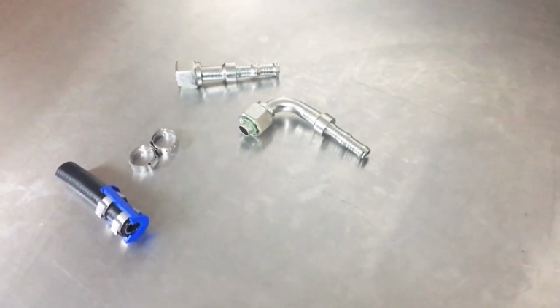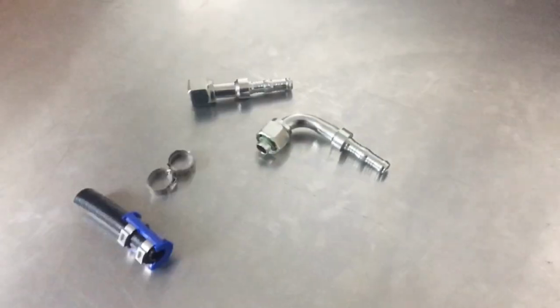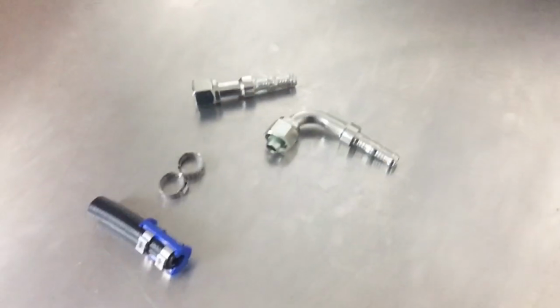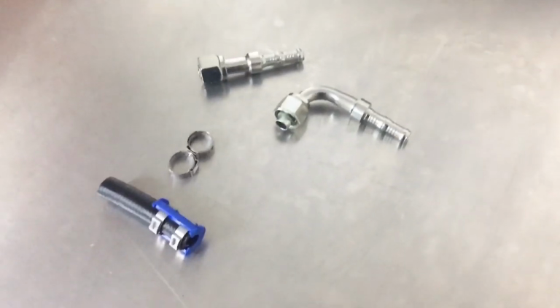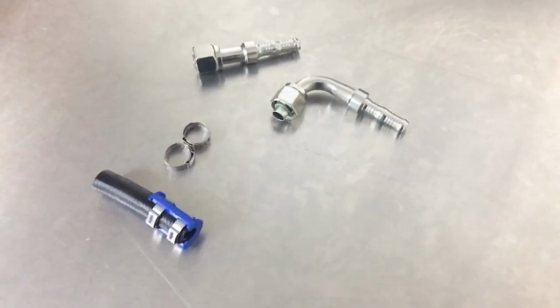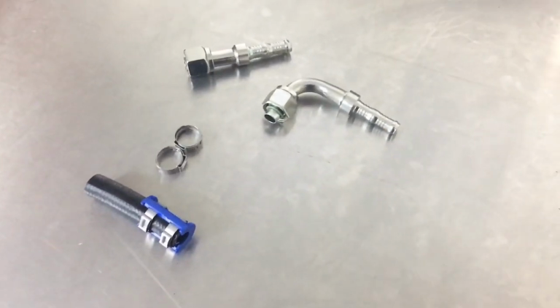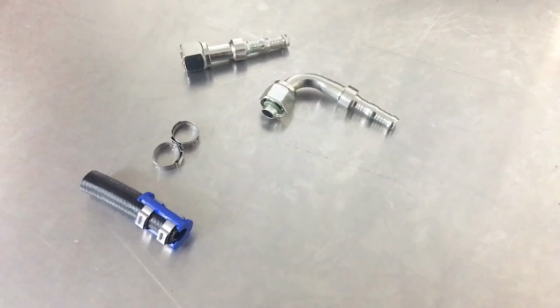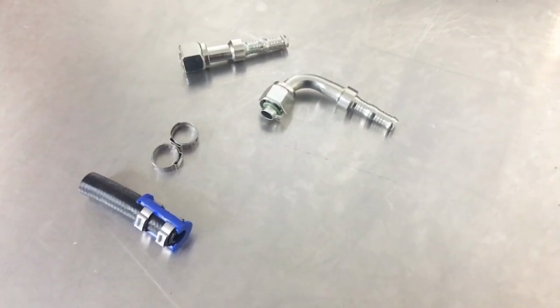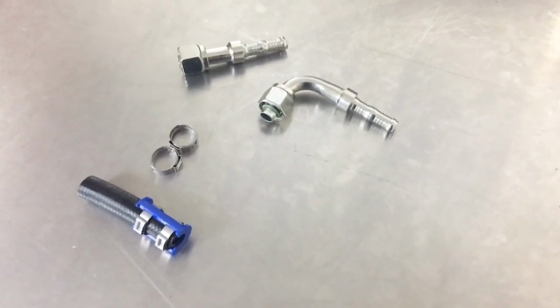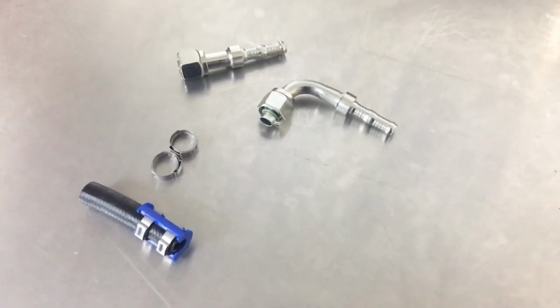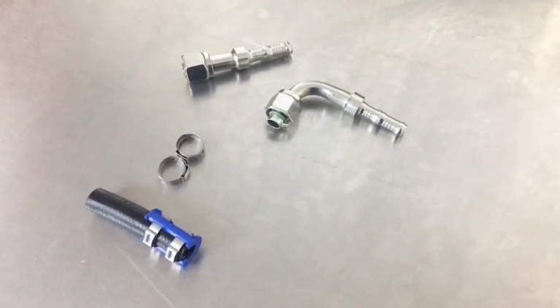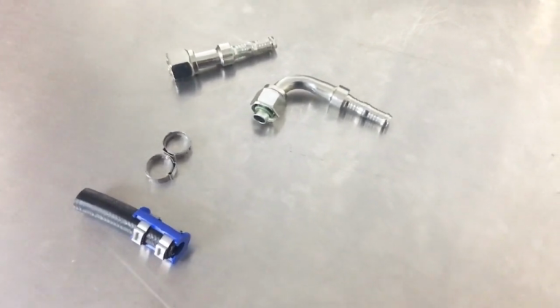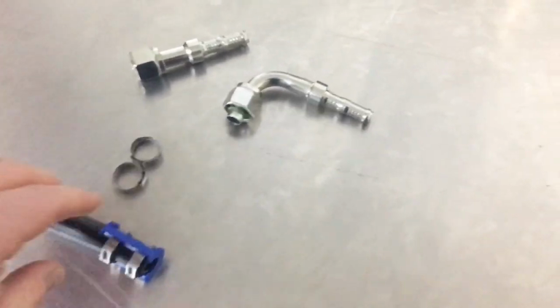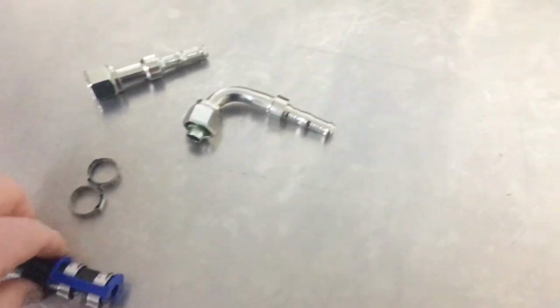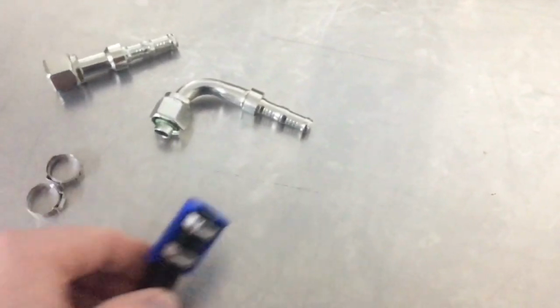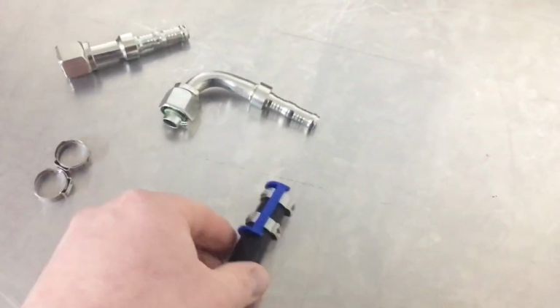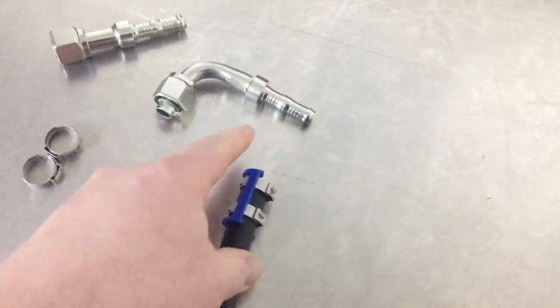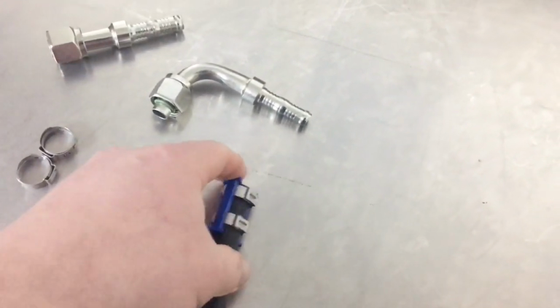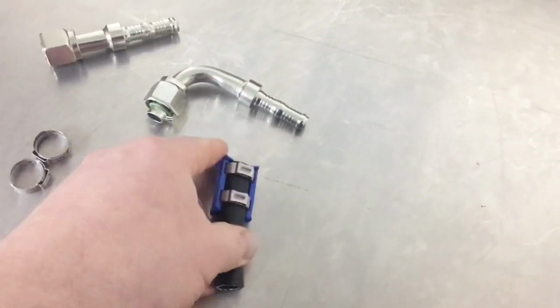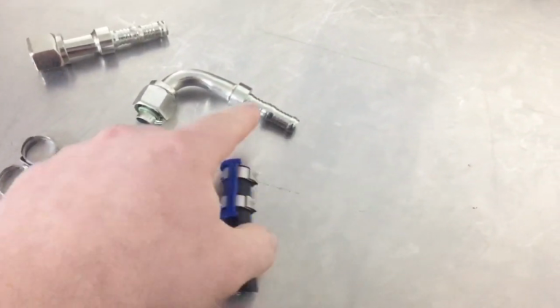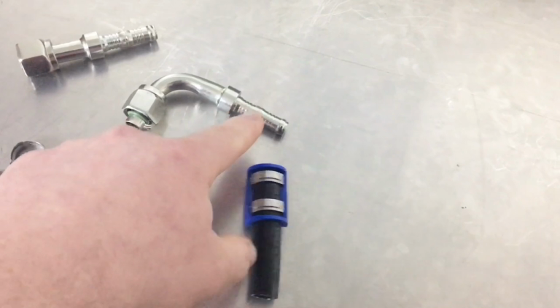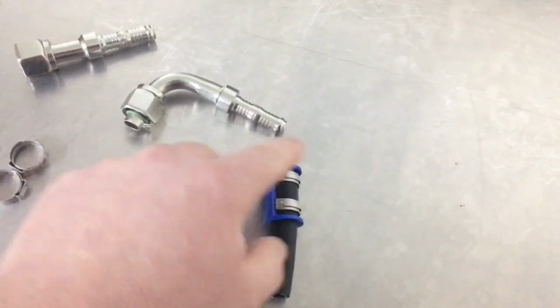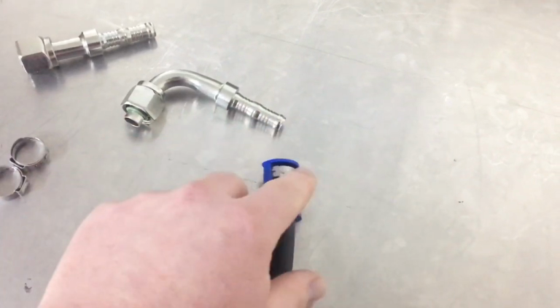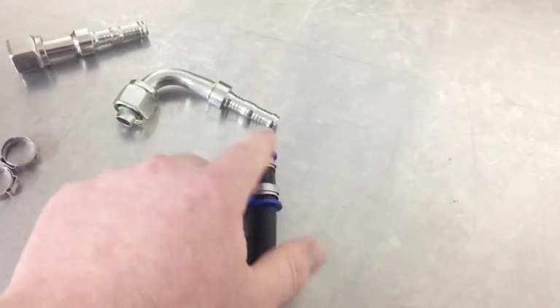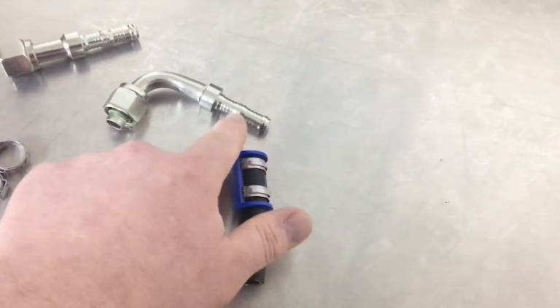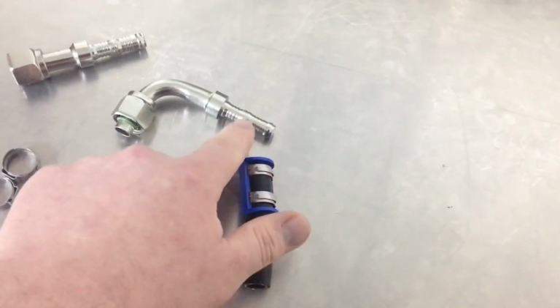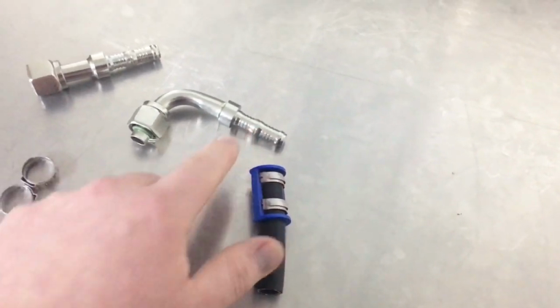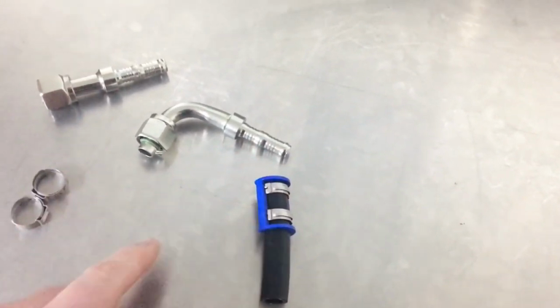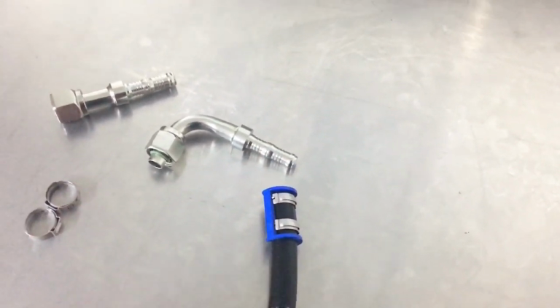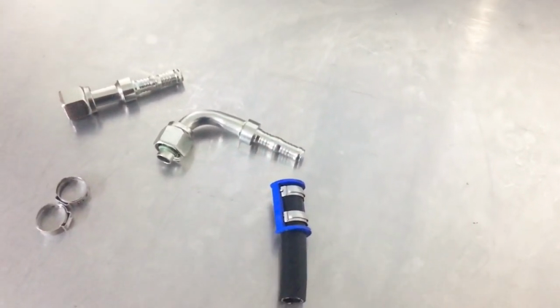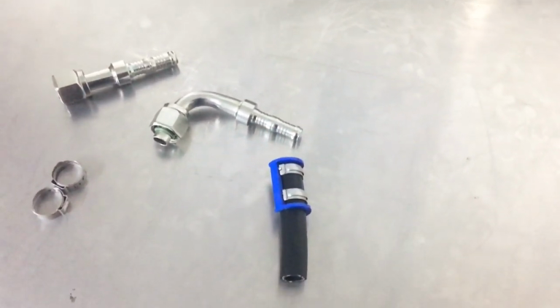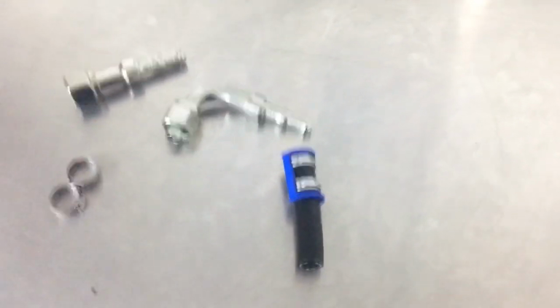The hose will bite into the bite section of the fitting, so essentially that hose will seal to the fitting and bite in there six times by 360 degrees.